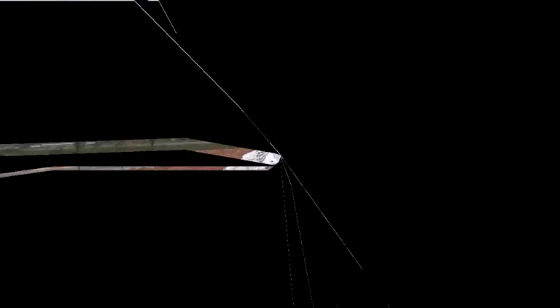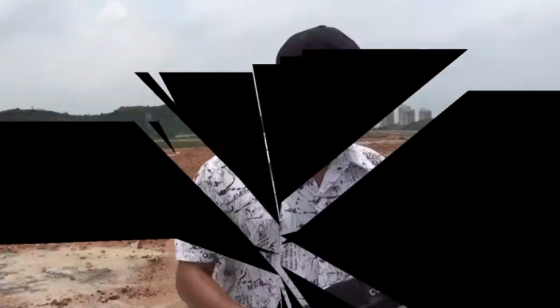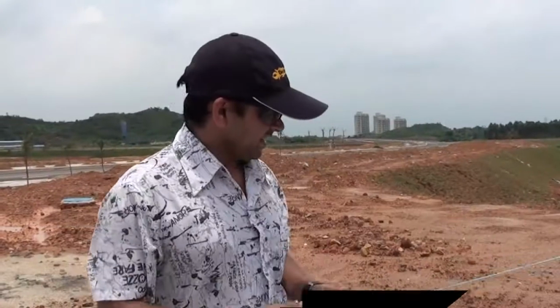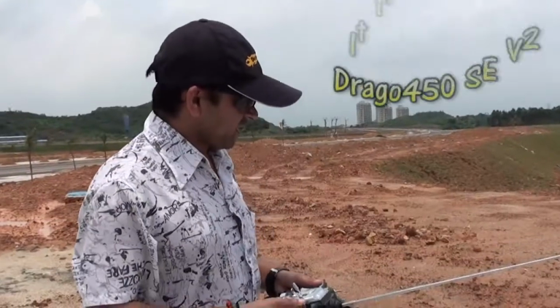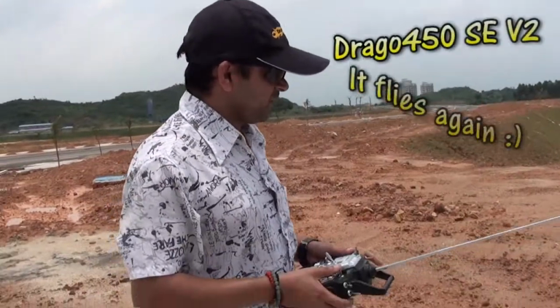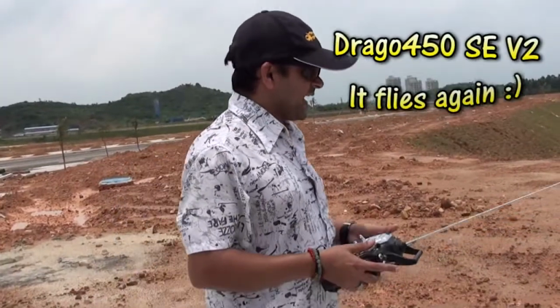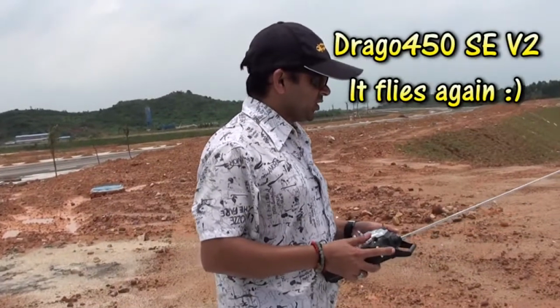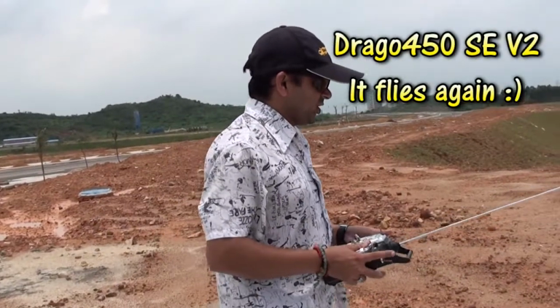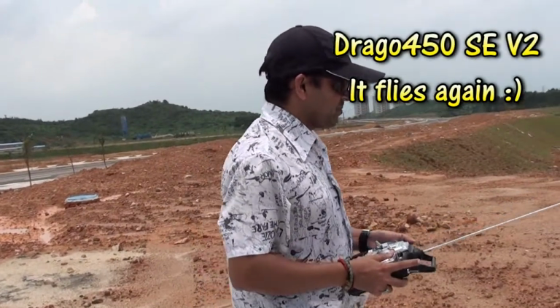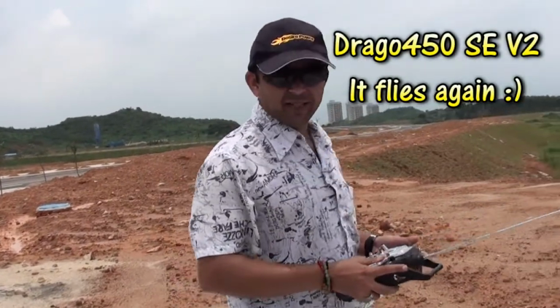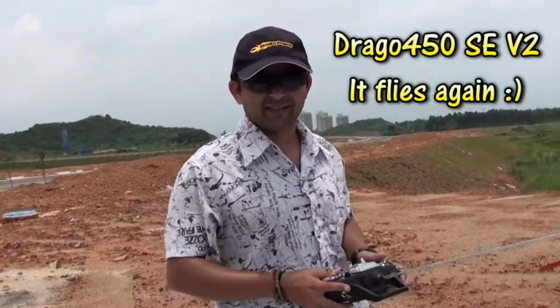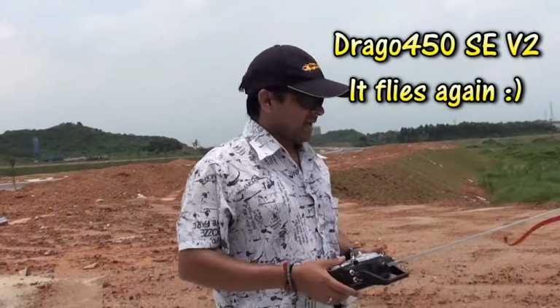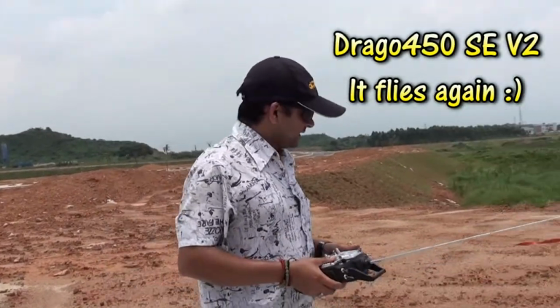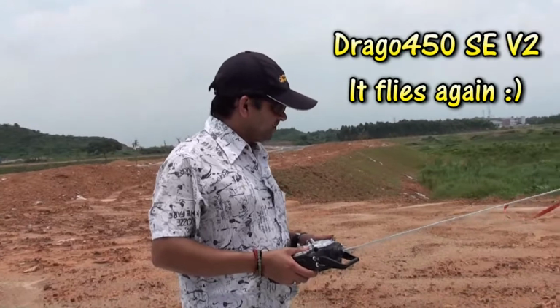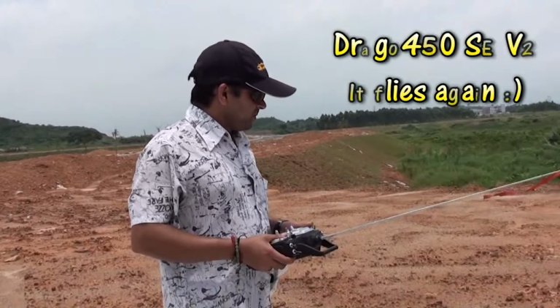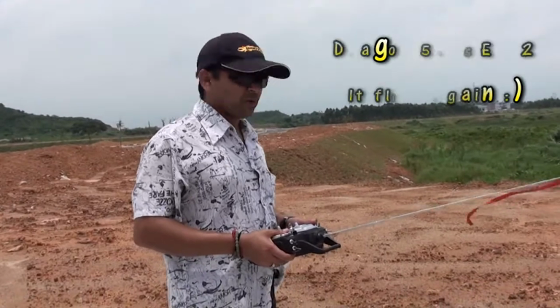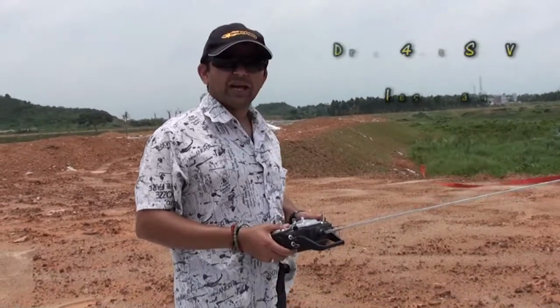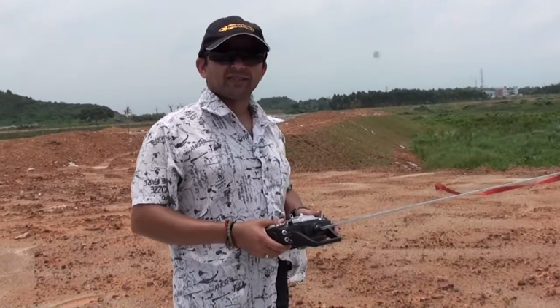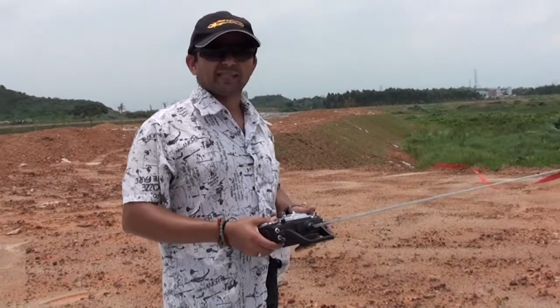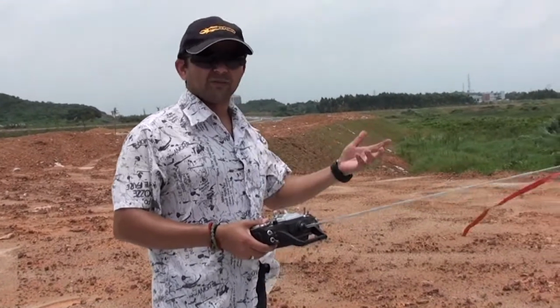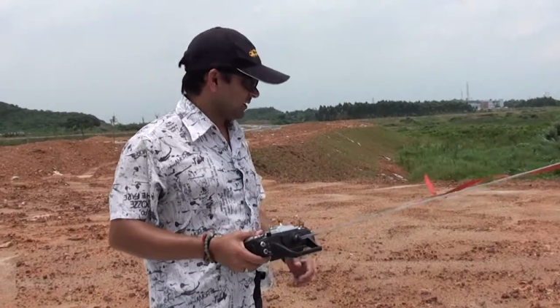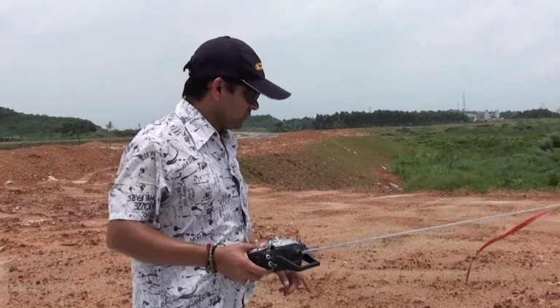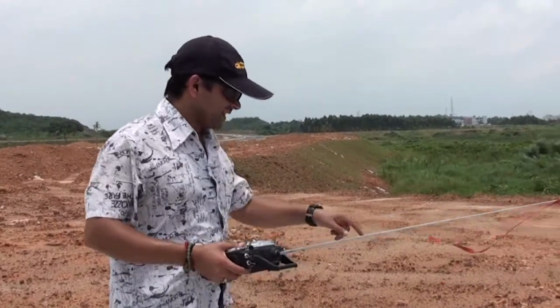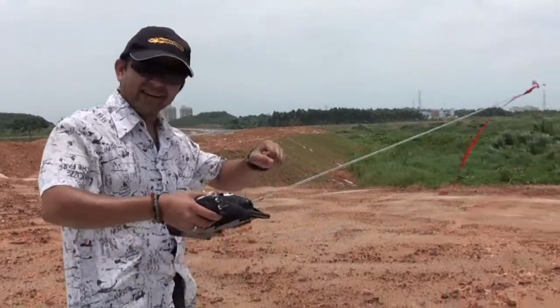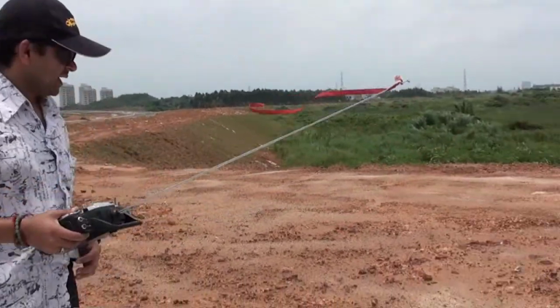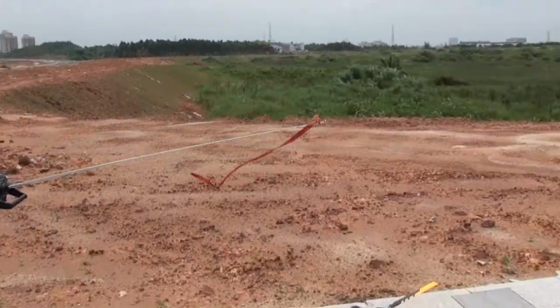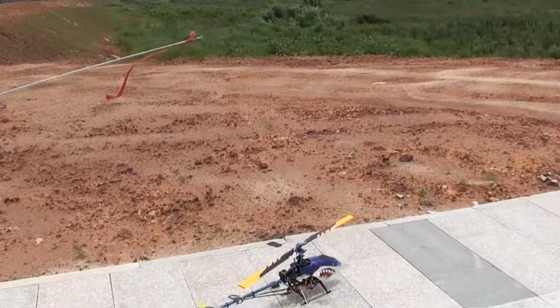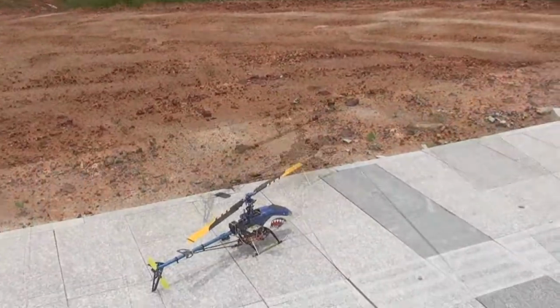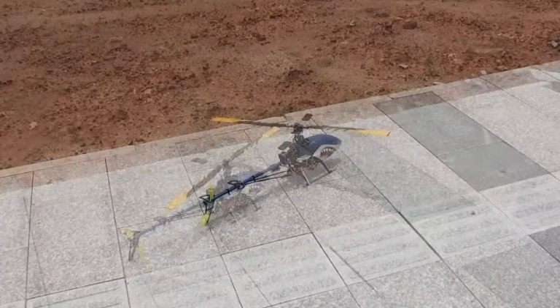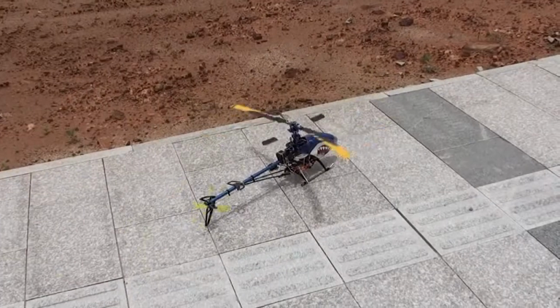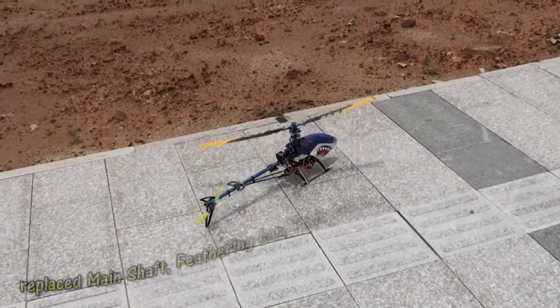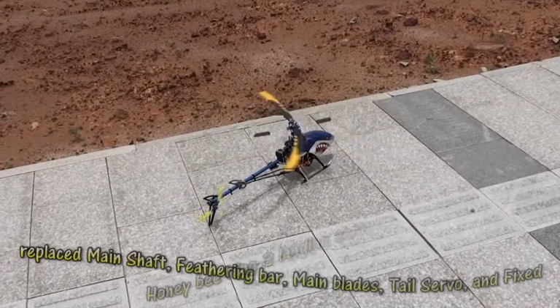Here it is, Drago 450. I just changed the main blades, main rotor shaft, and spindle bar inside there — they are also called feathering. So let's see how it will fly today.